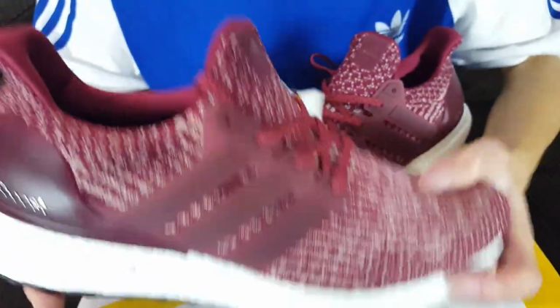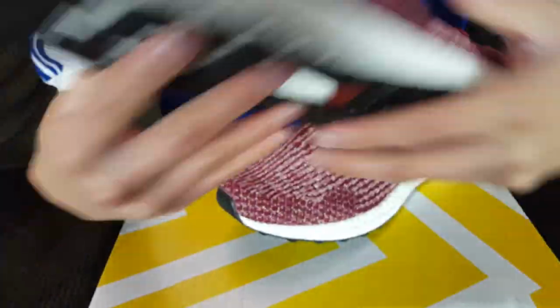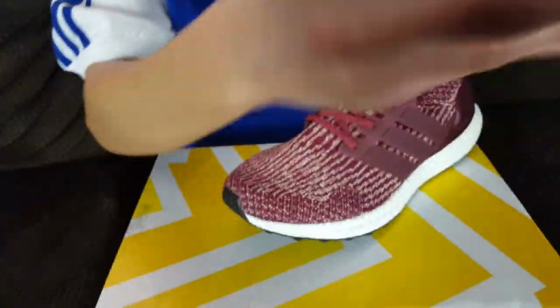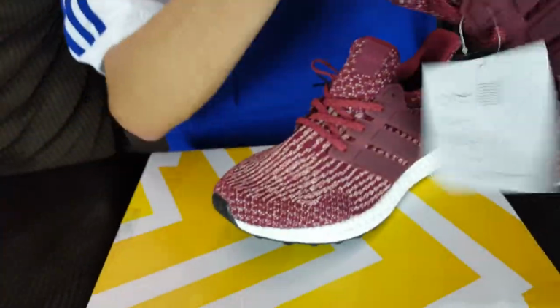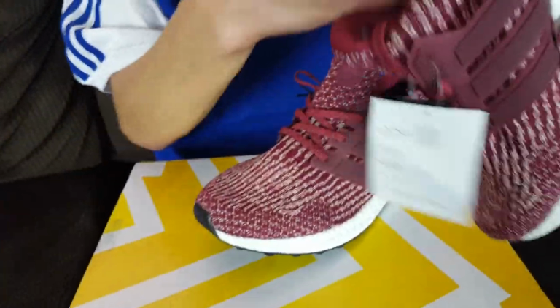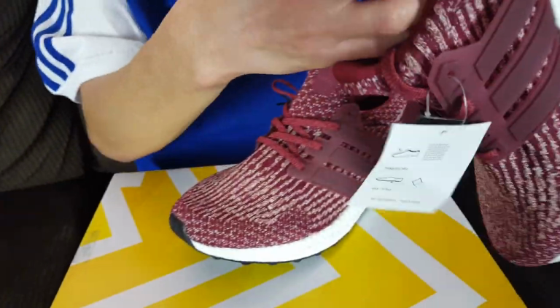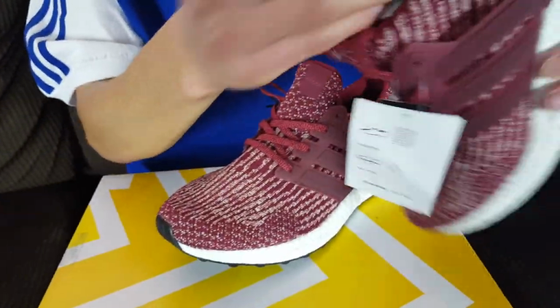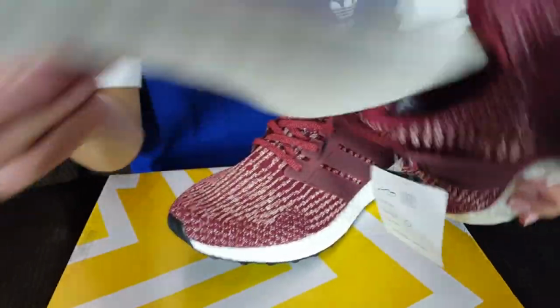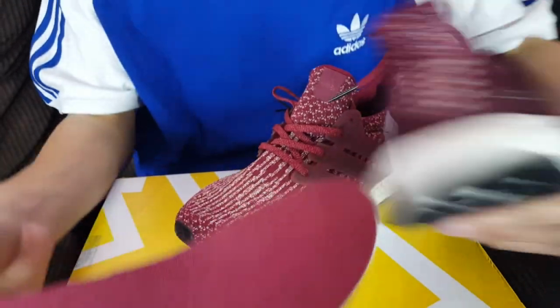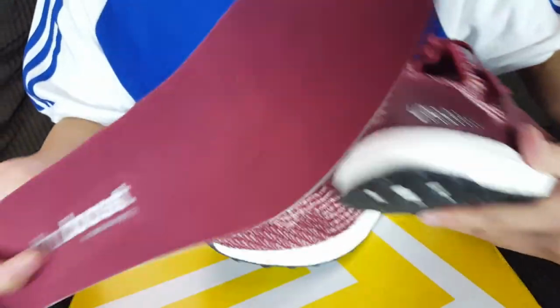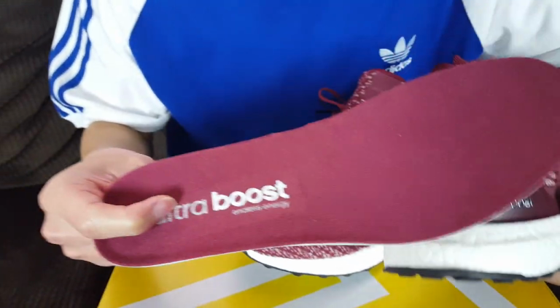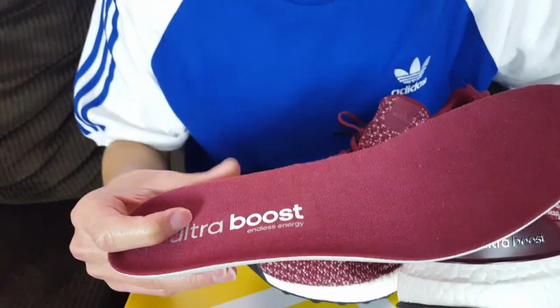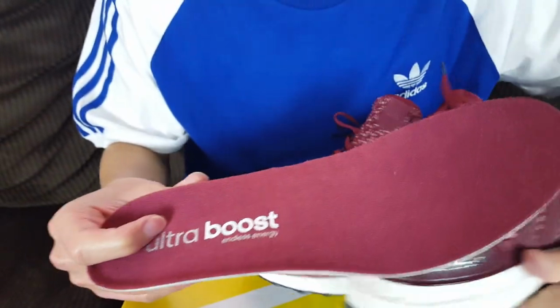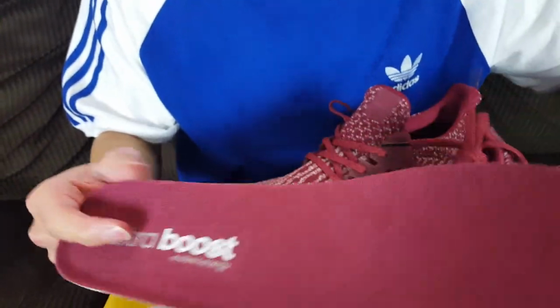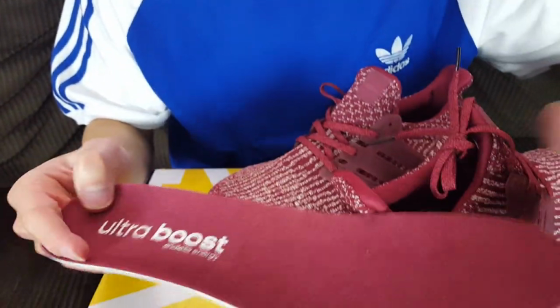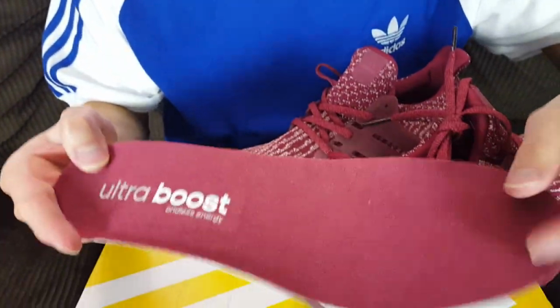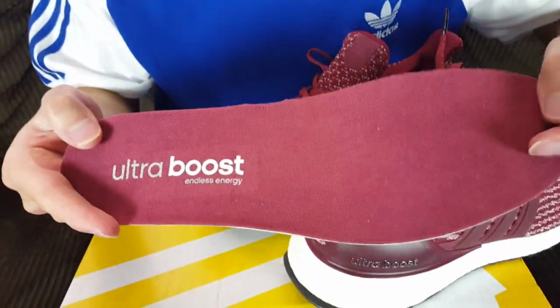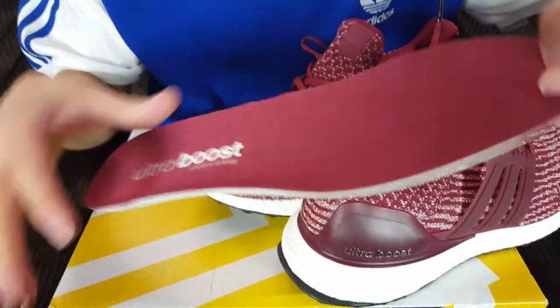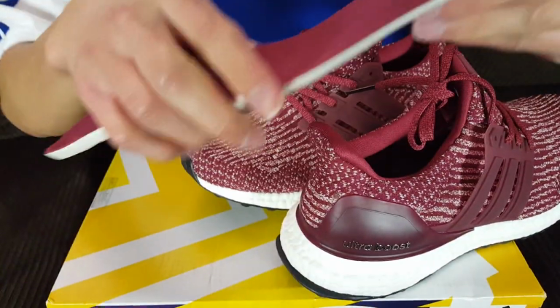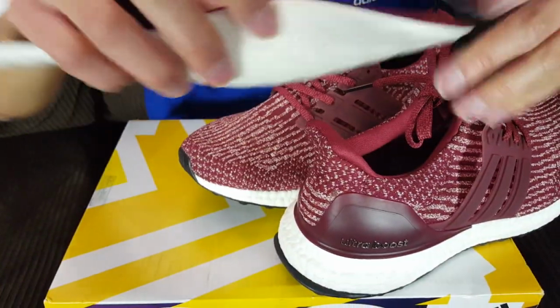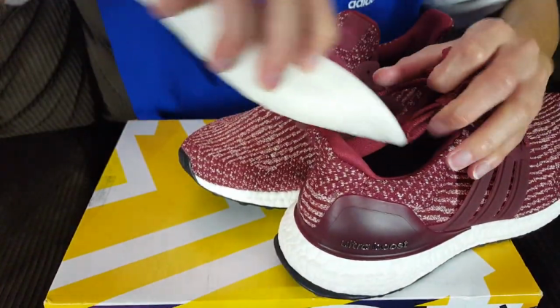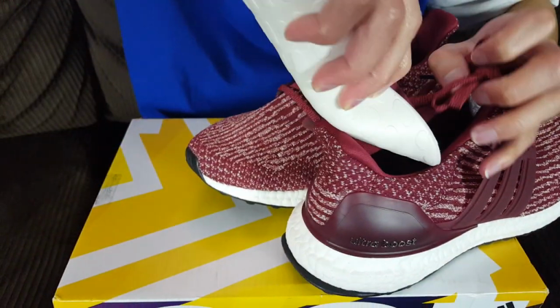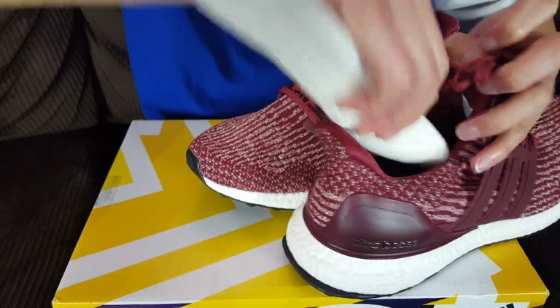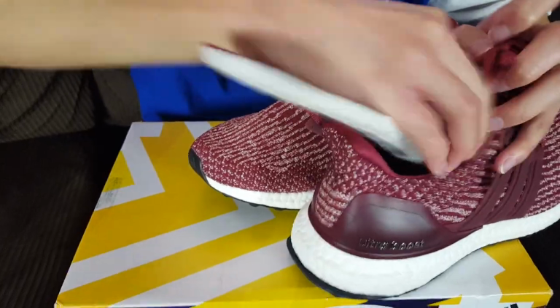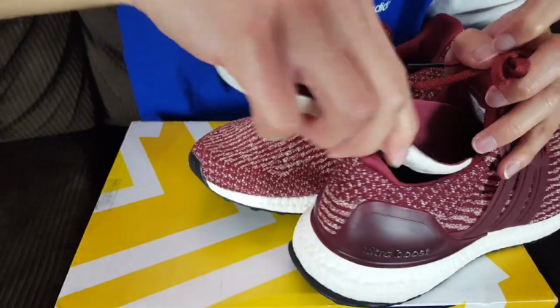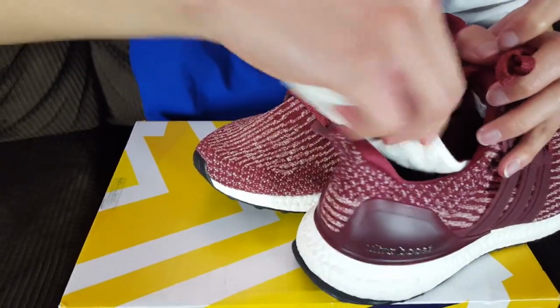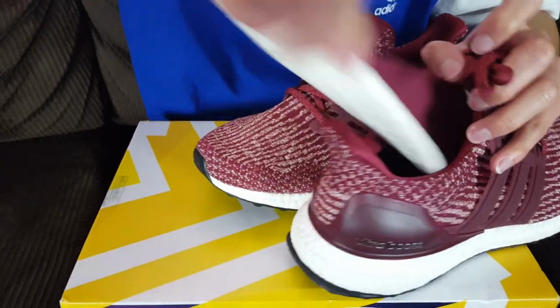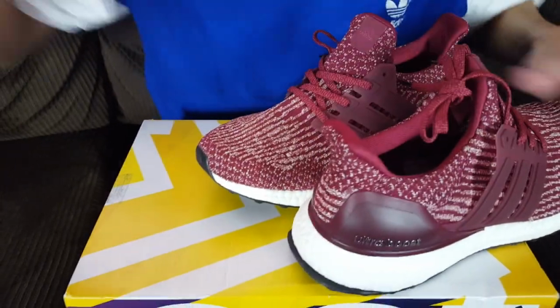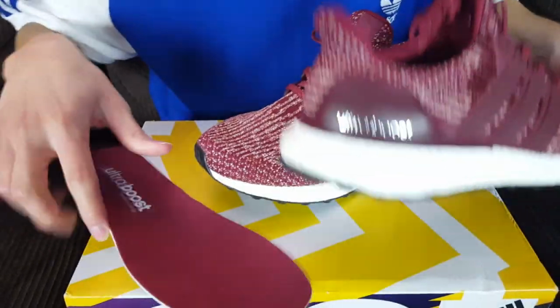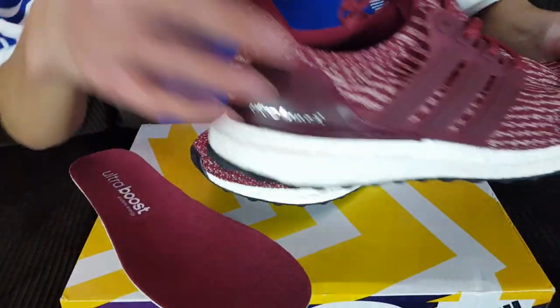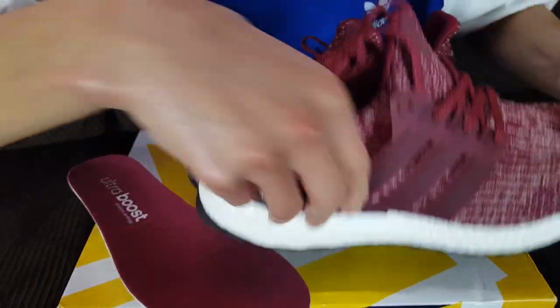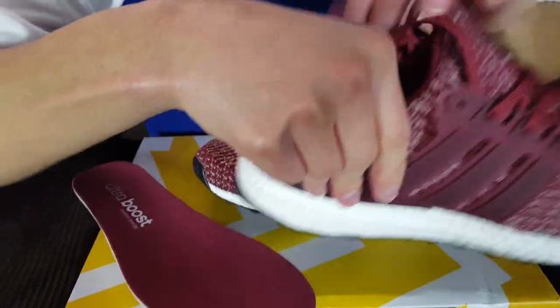Let me show you the insole — it's pretty cool. It has a burgundy finish to it, very nice. And that's what it looks like on the inside.